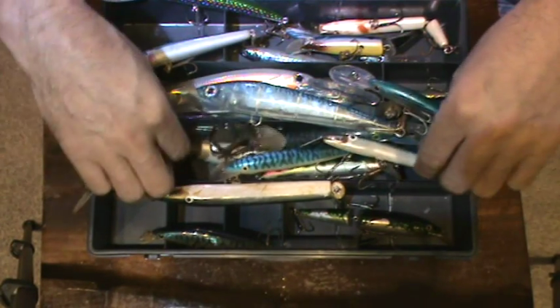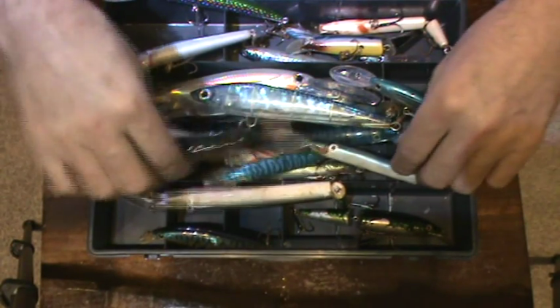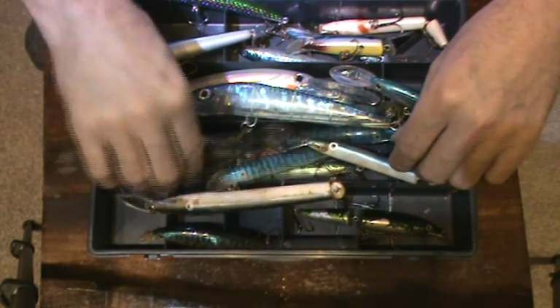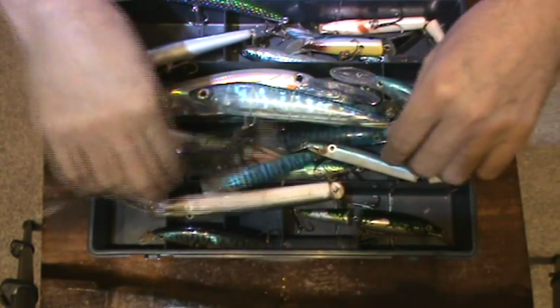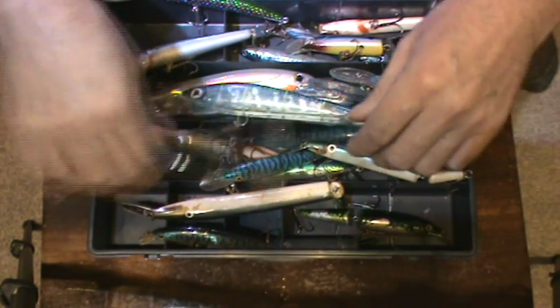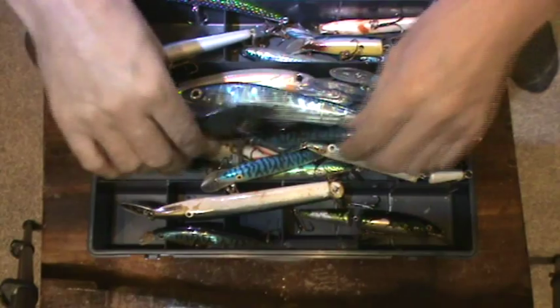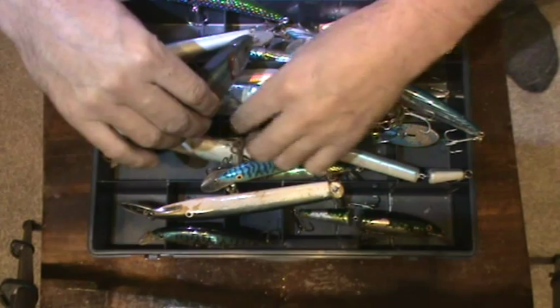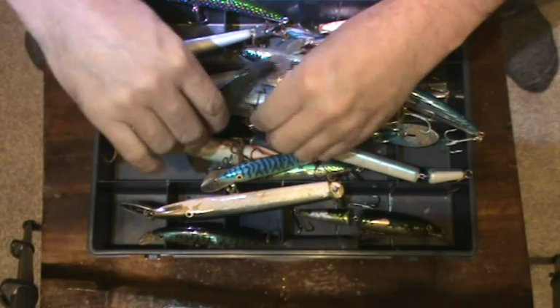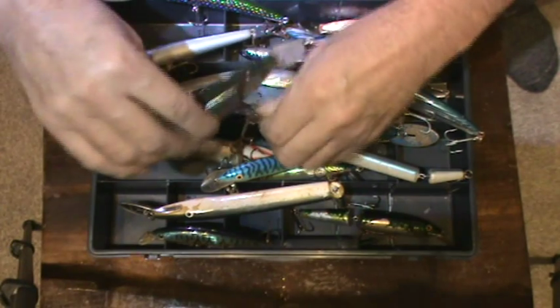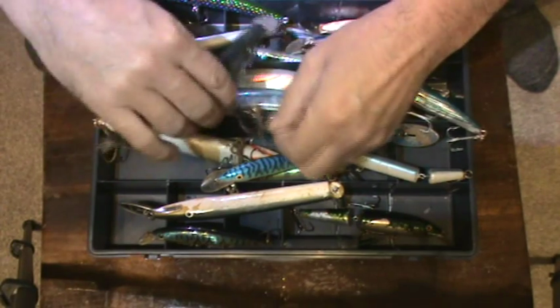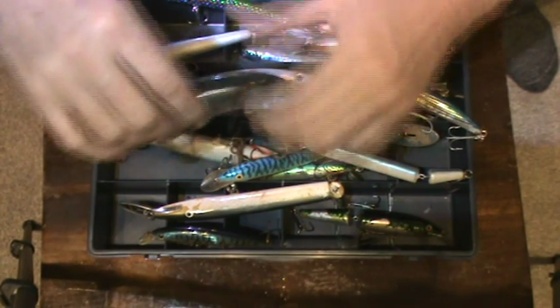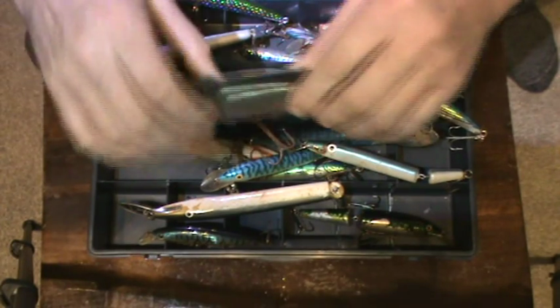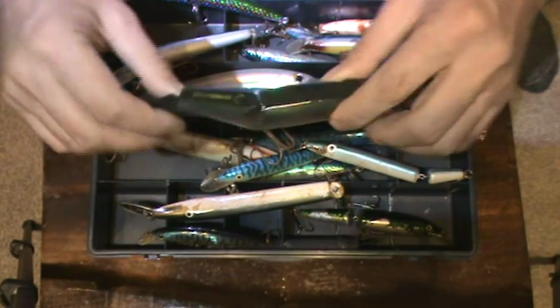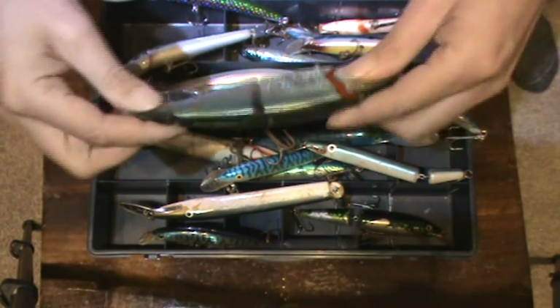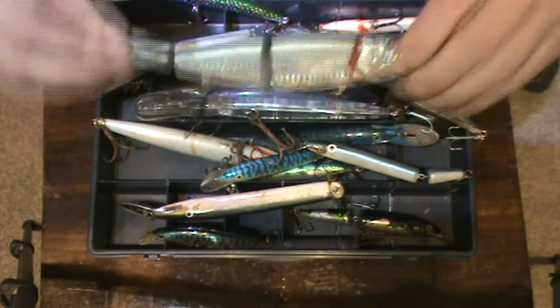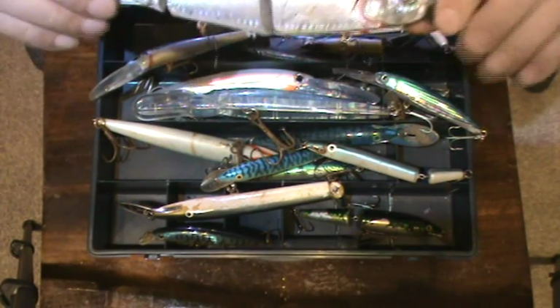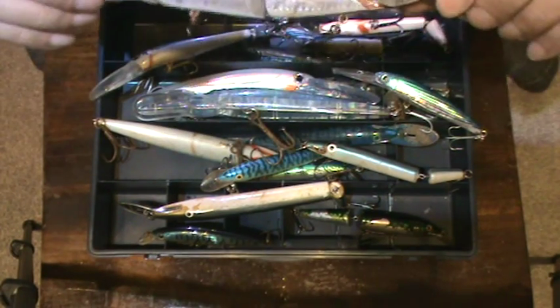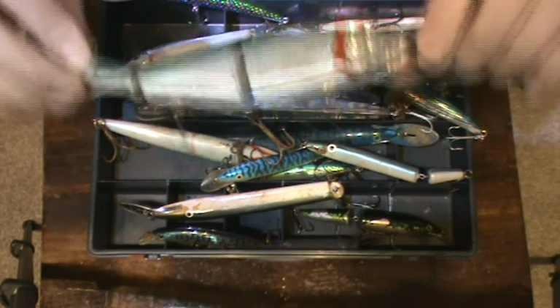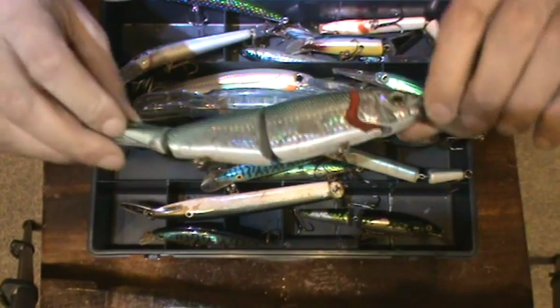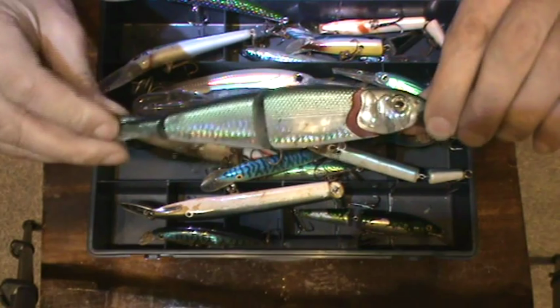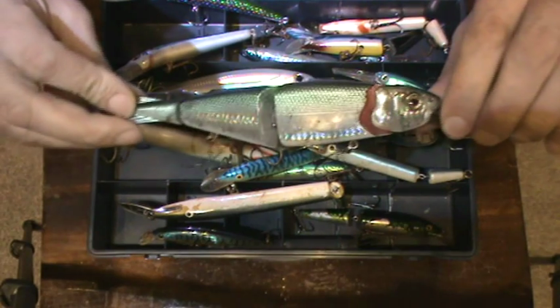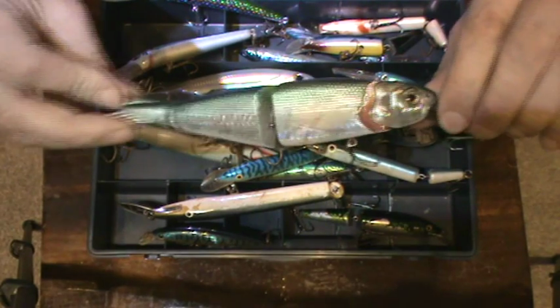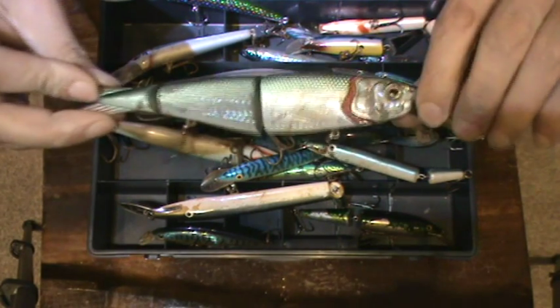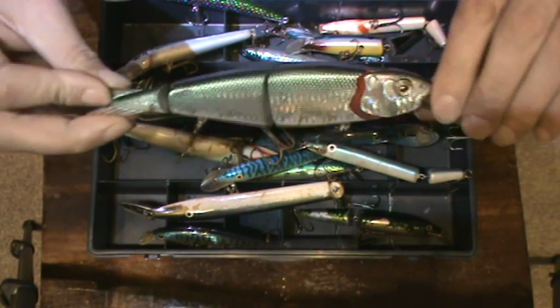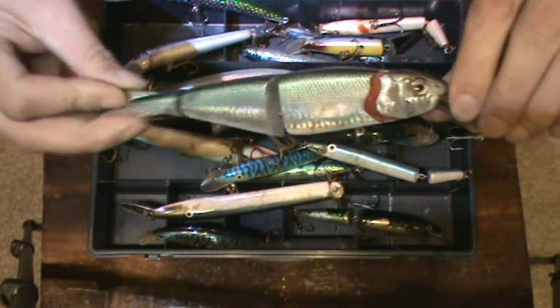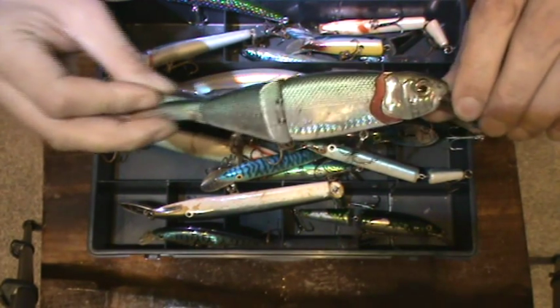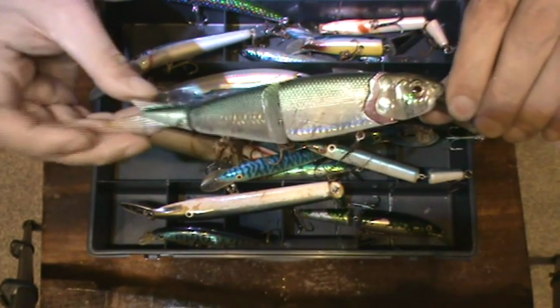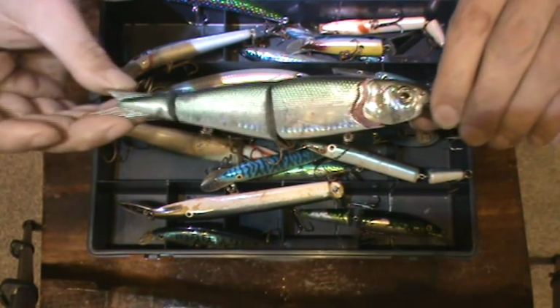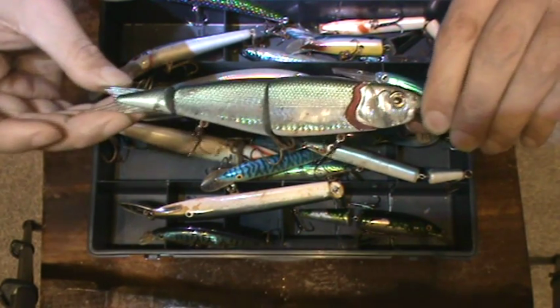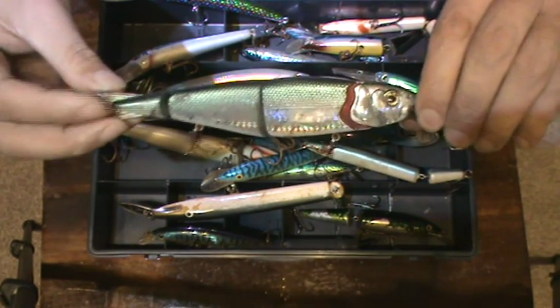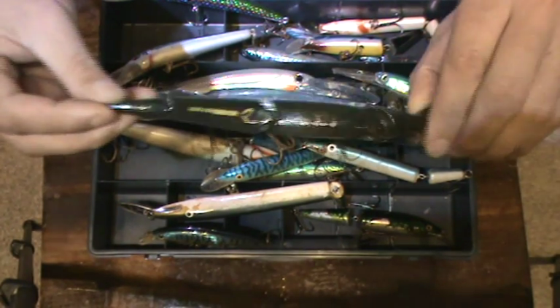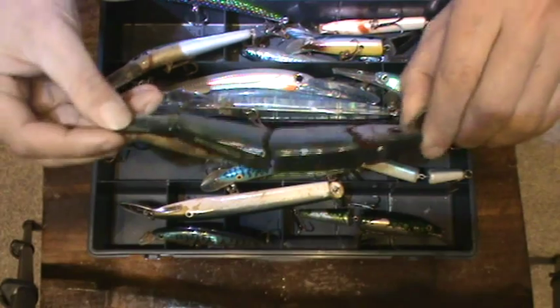You get other styles. This is a Savage Gear, I believe, and it's like a jointed one. This is a really big one and it's imitating a herring. And they do work.